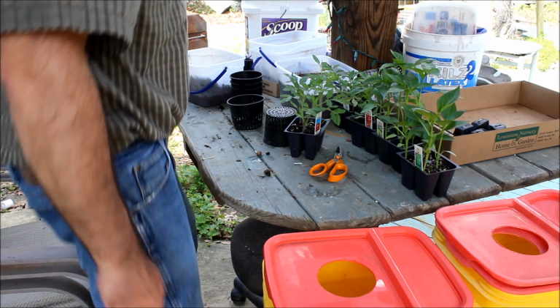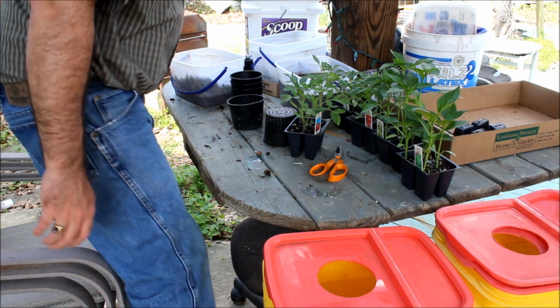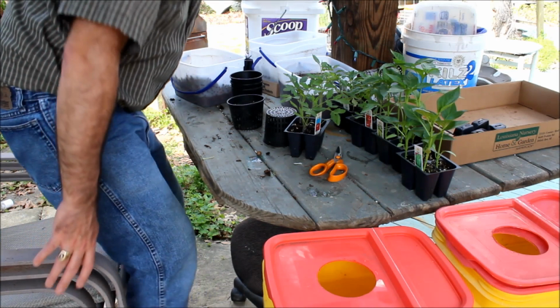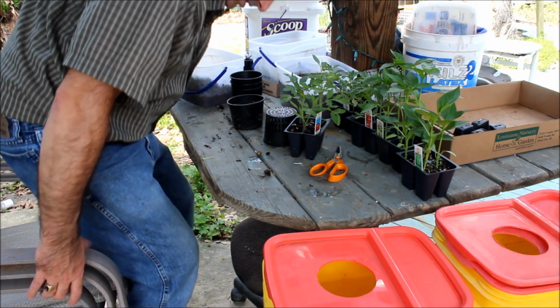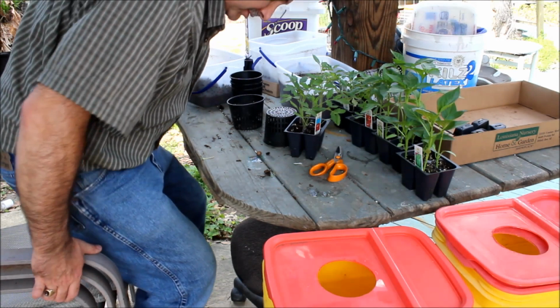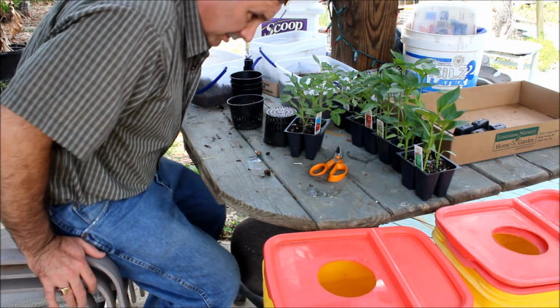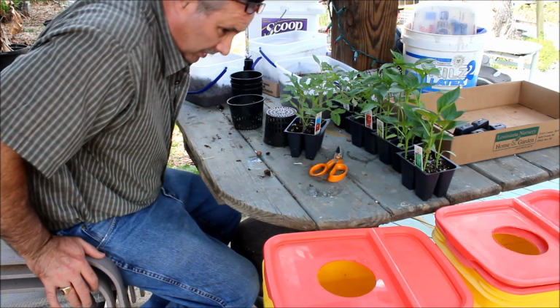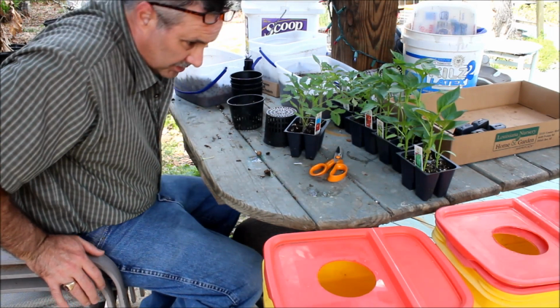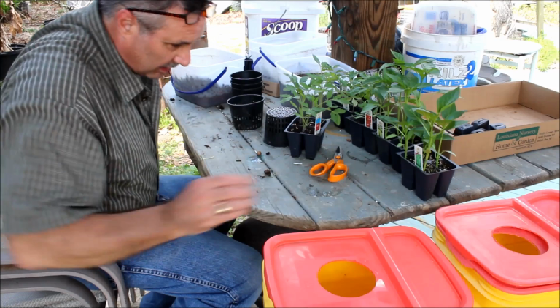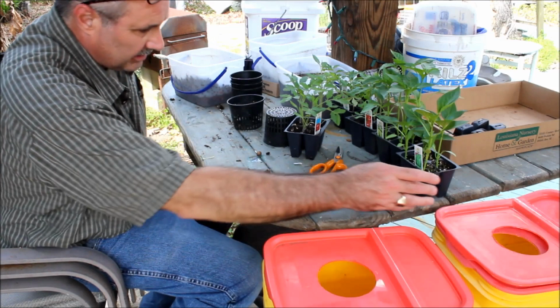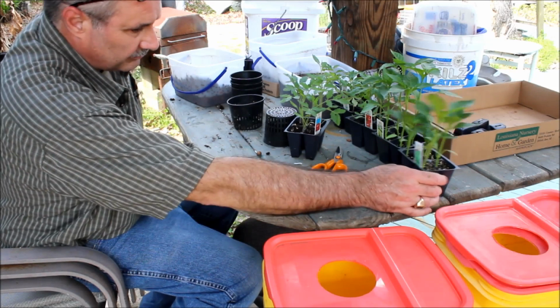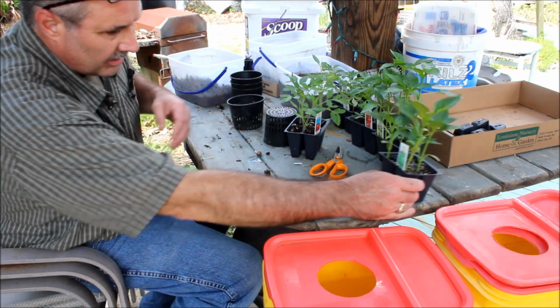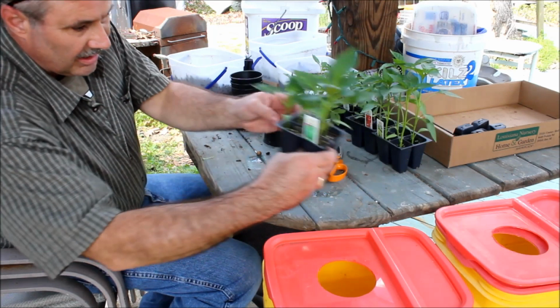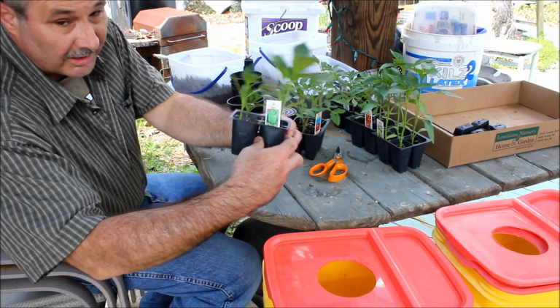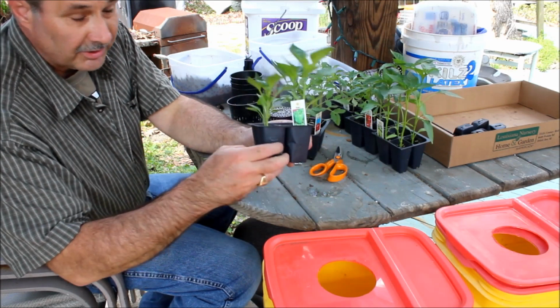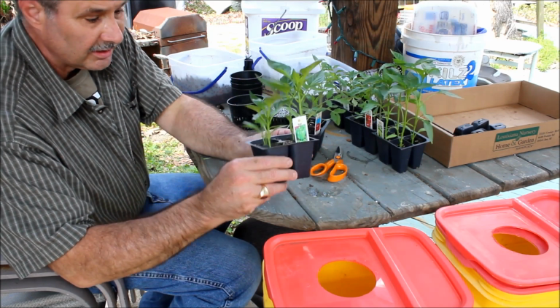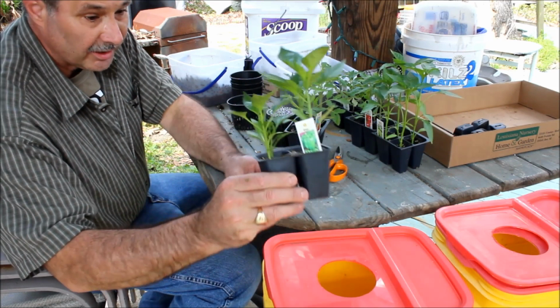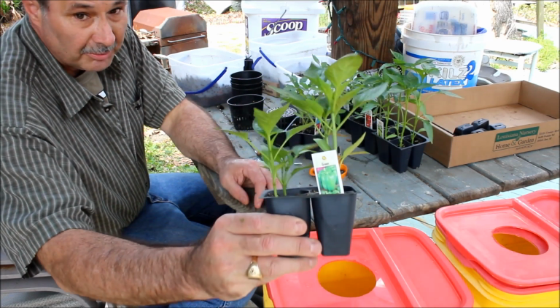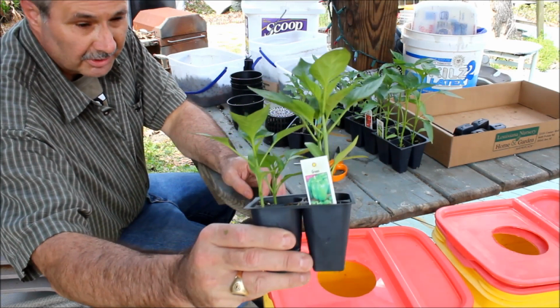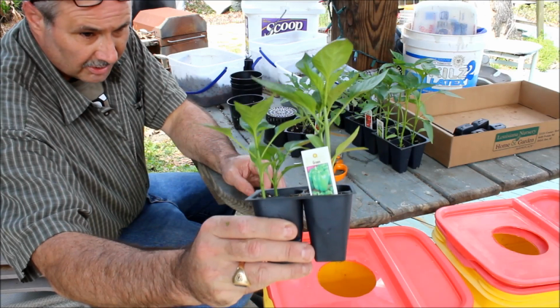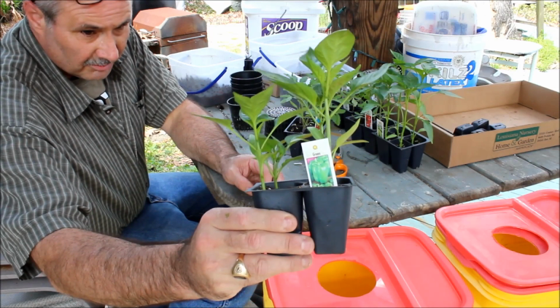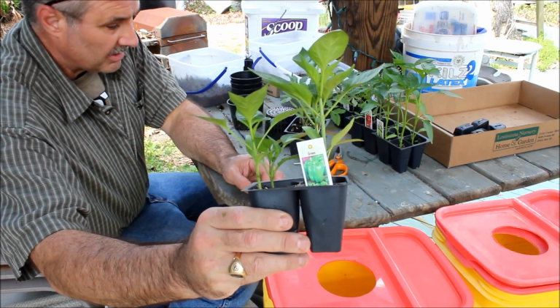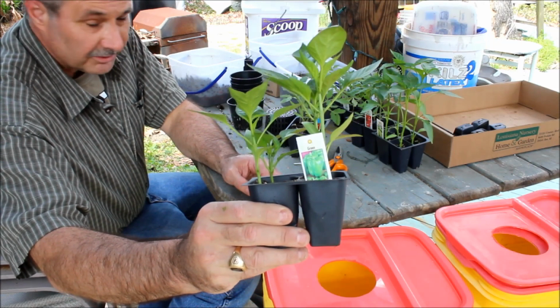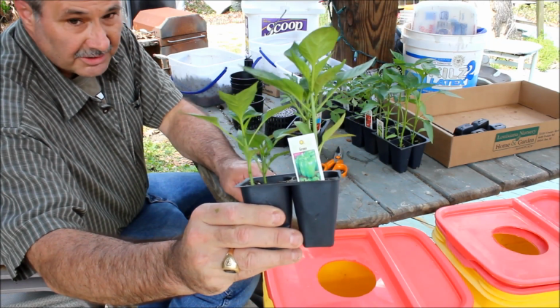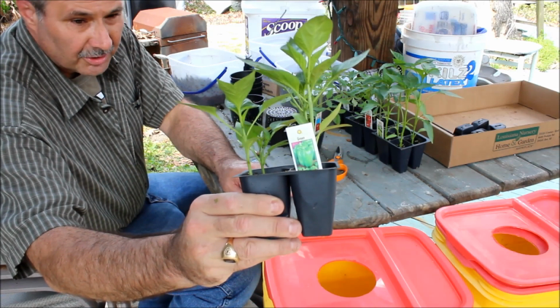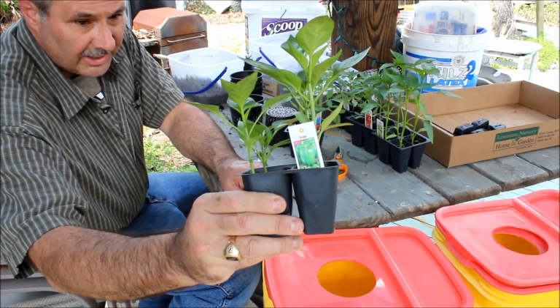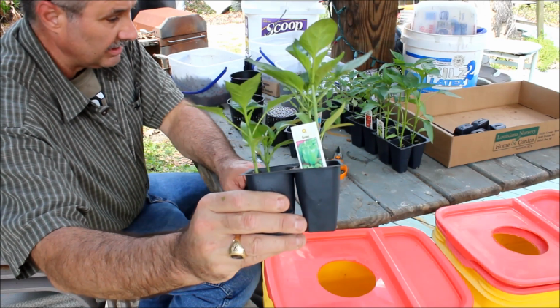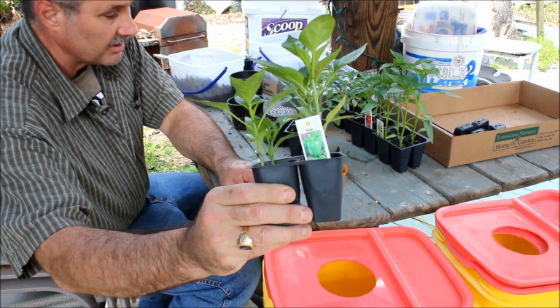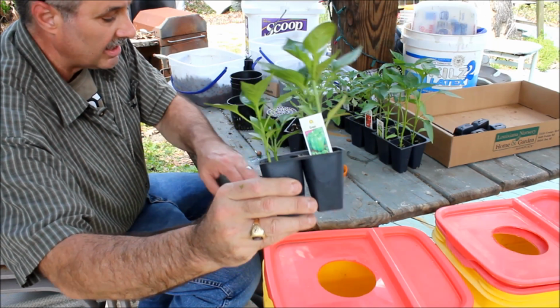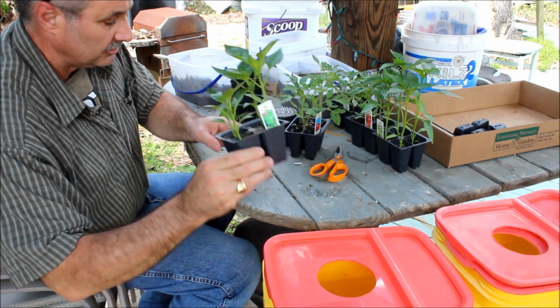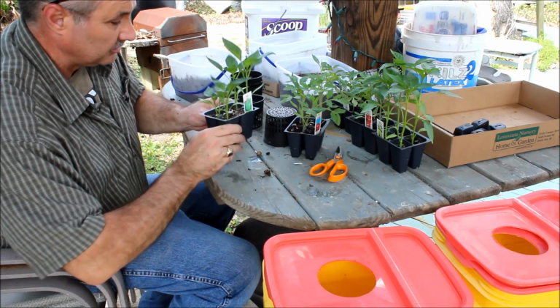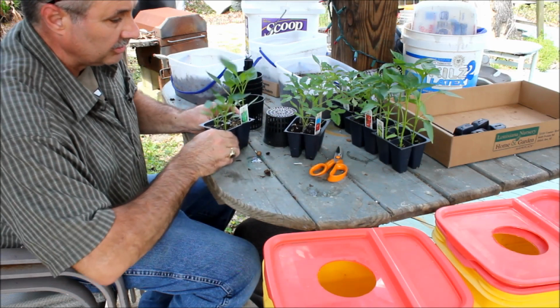We're gonna have a seat and get comfortable so we can do some more plants here. I've got a green bell pepper — makes a real tasty dish when you cook with it, you can eat it in a salad. Really, really good.